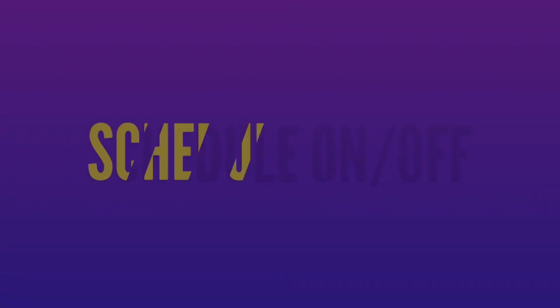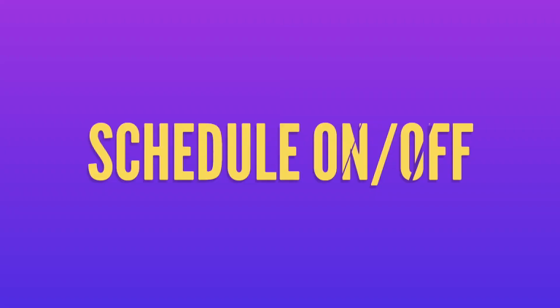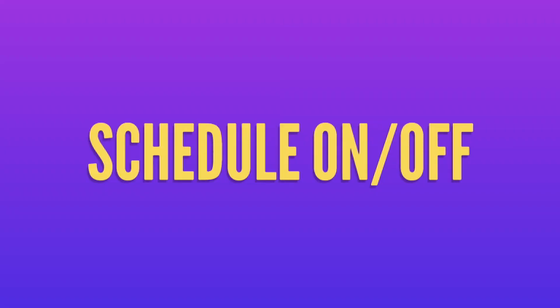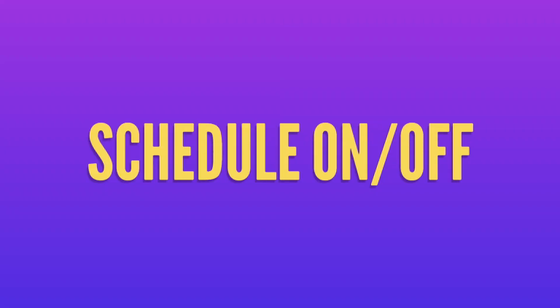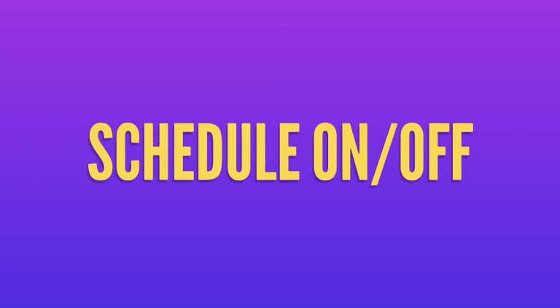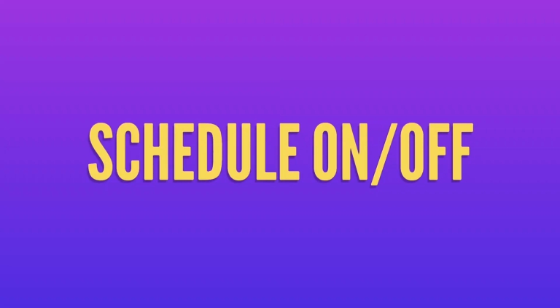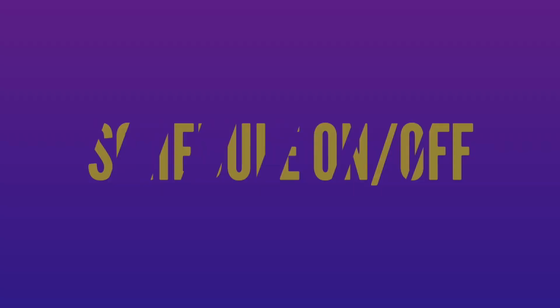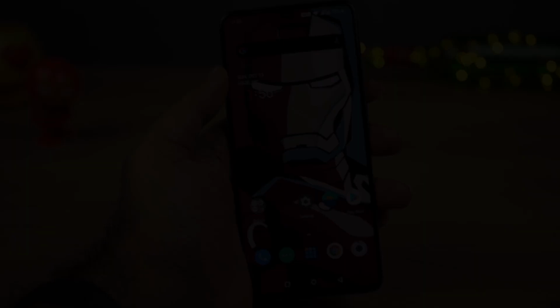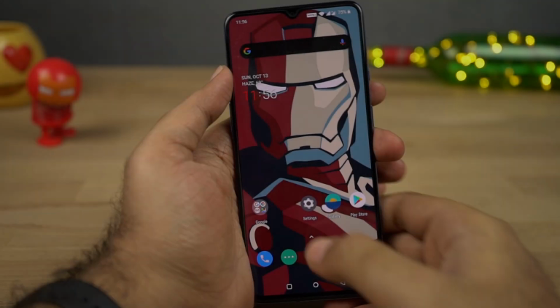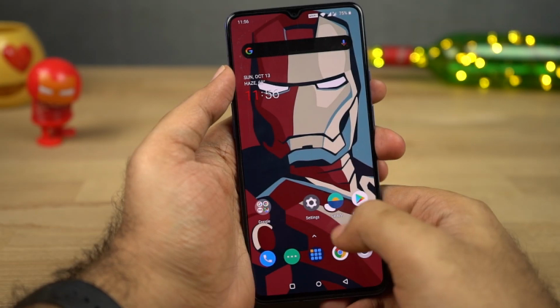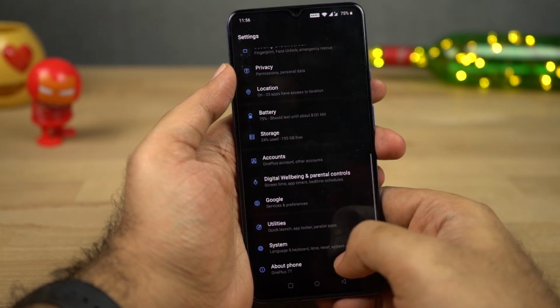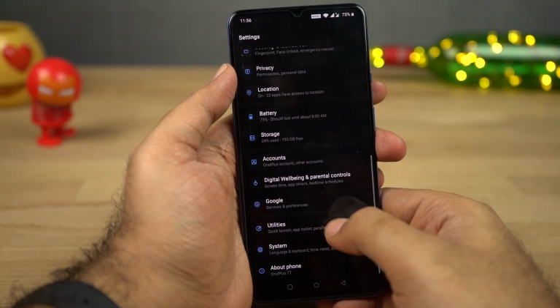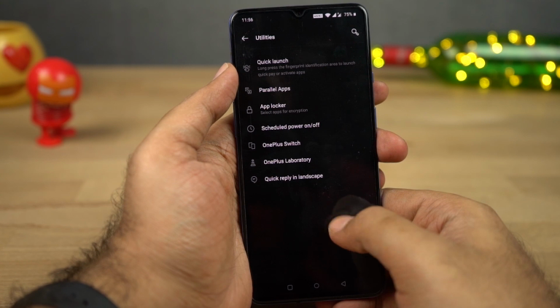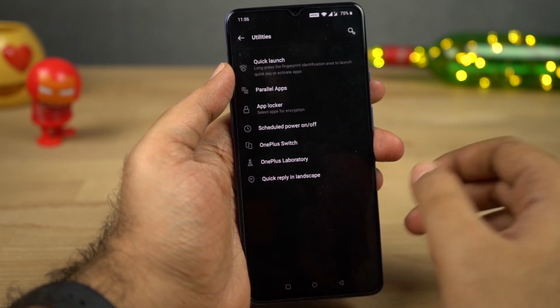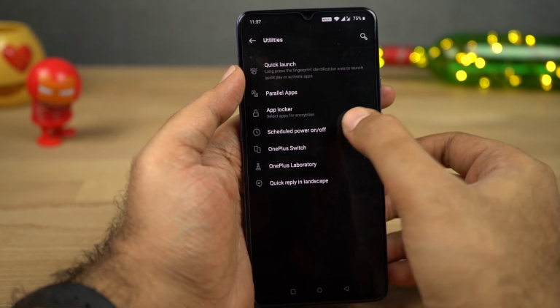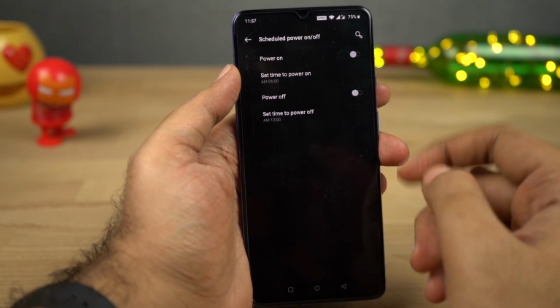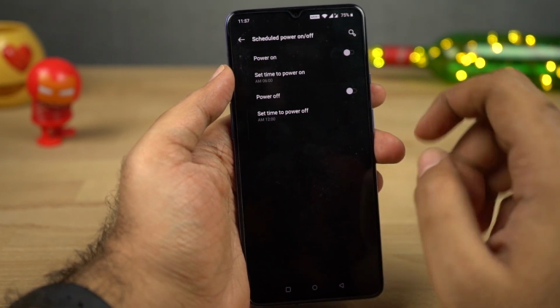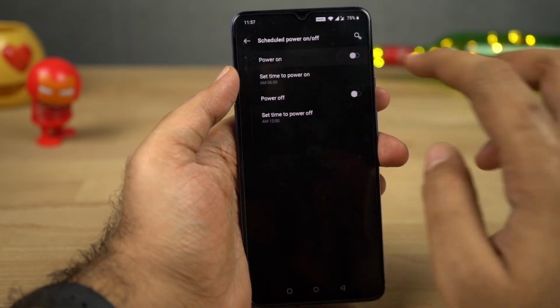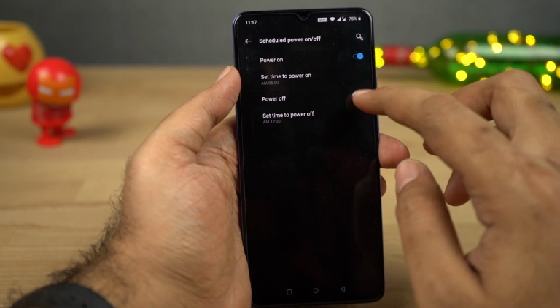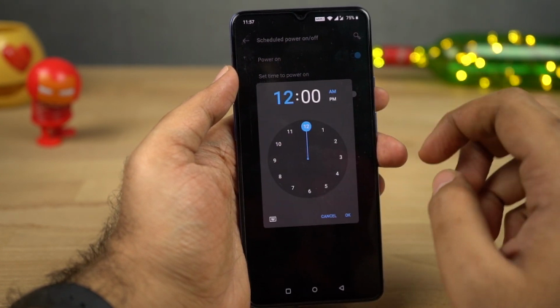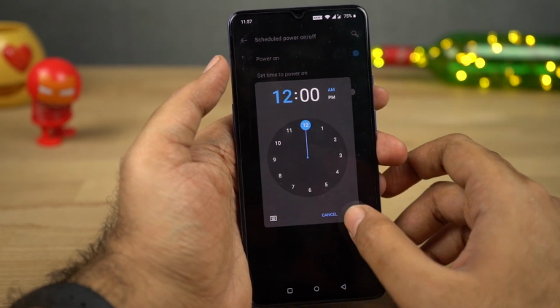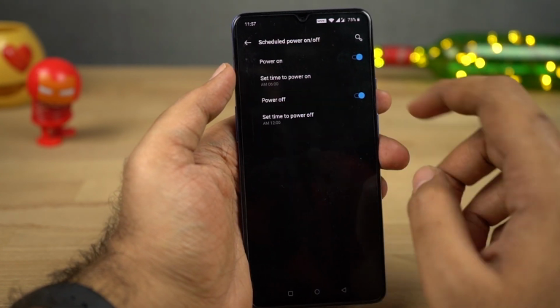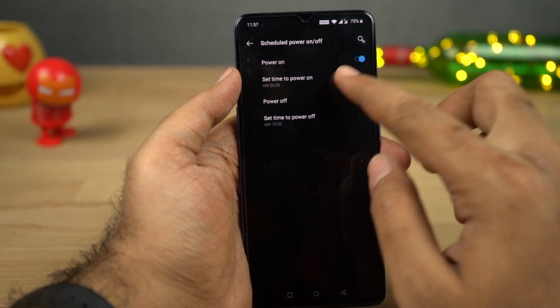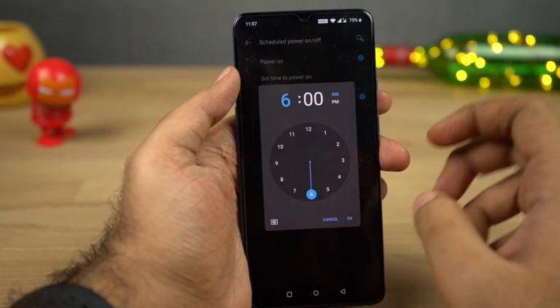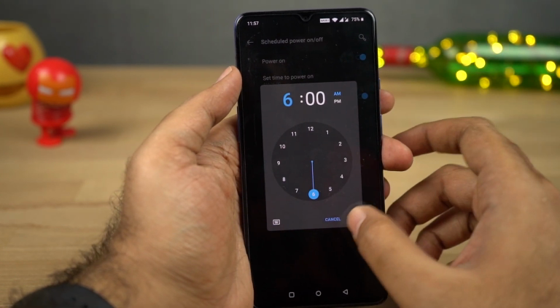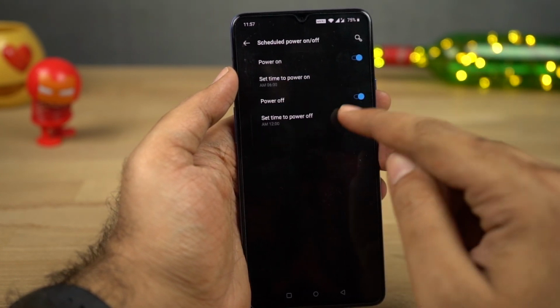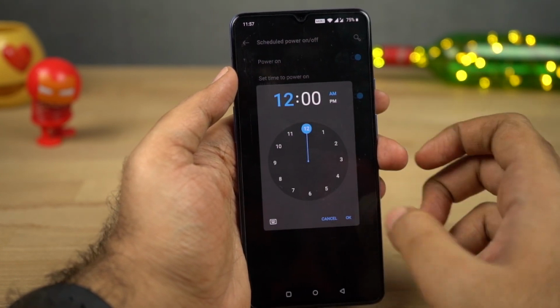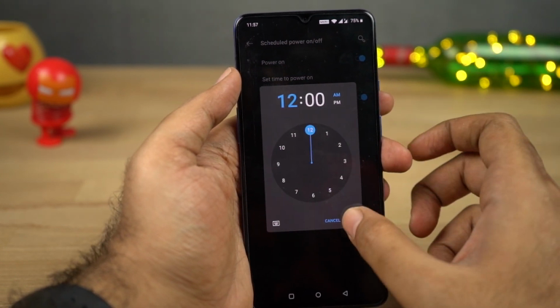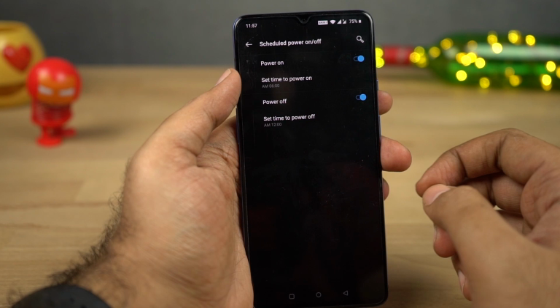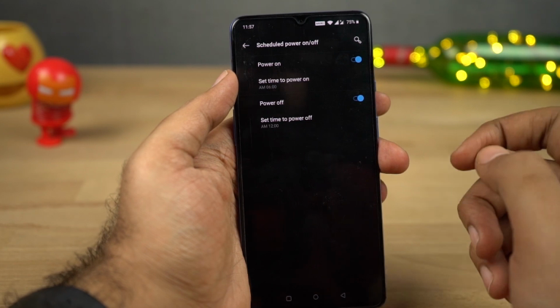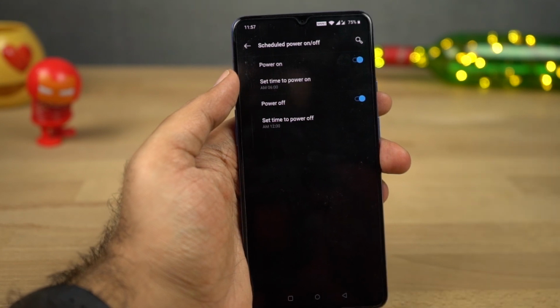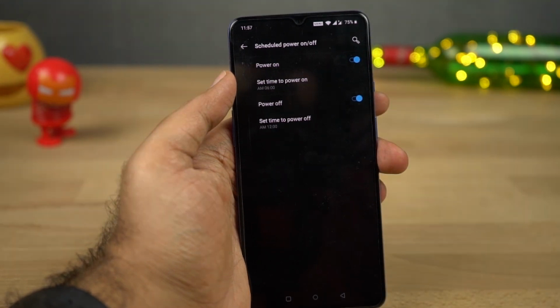Next we have Schedule On and Off. This feature allows you to automatically turn on your phone and even turn it off at a specific time on a specific day, and you can configure all that from the settings.